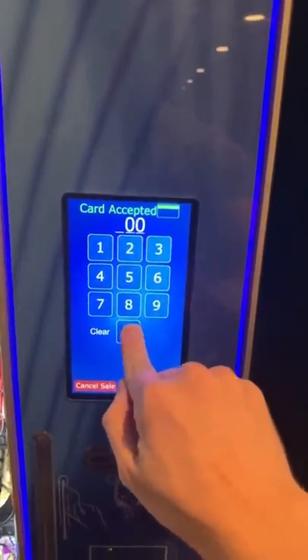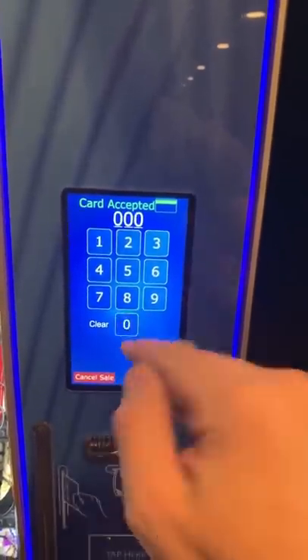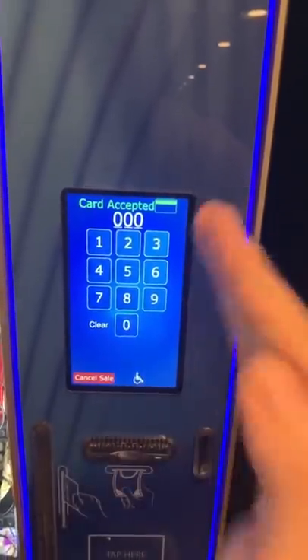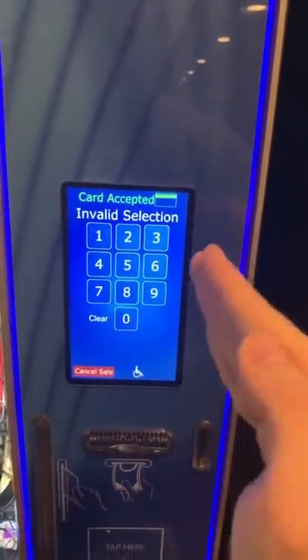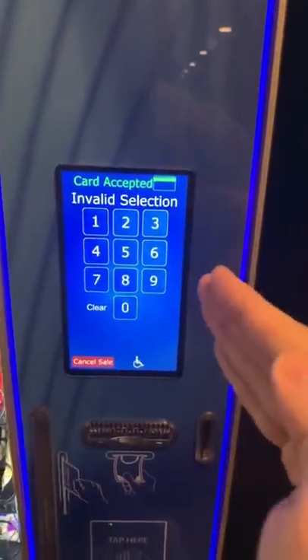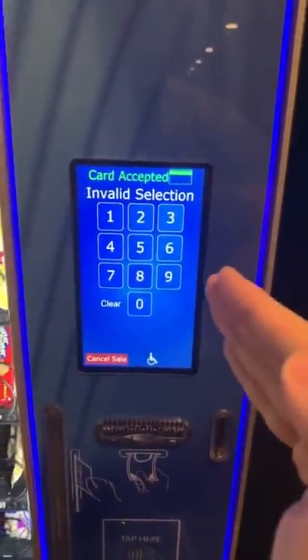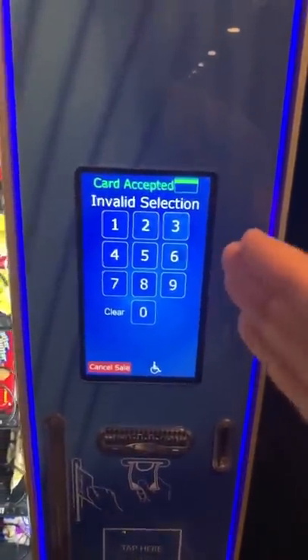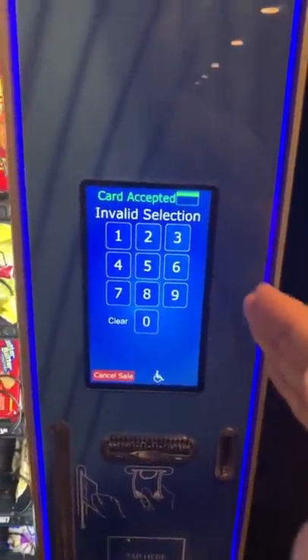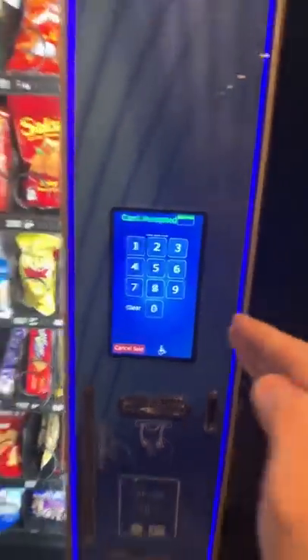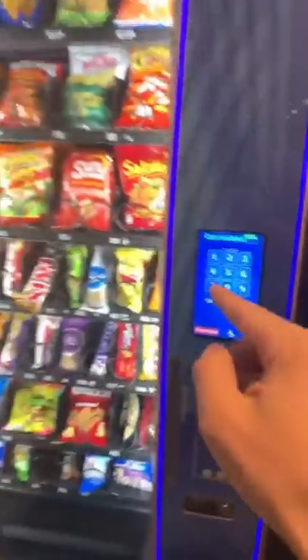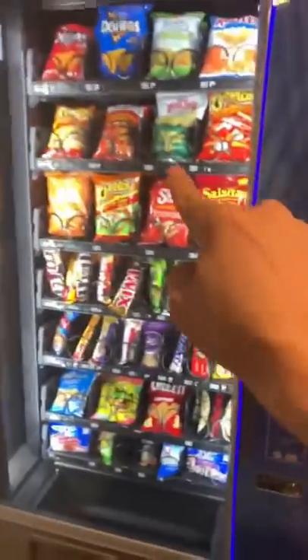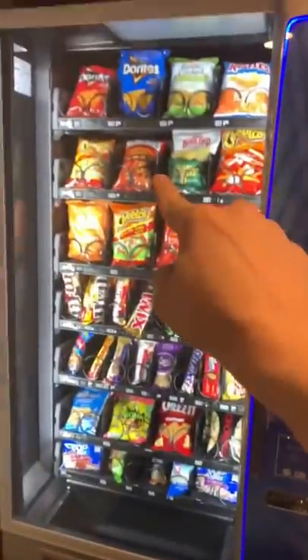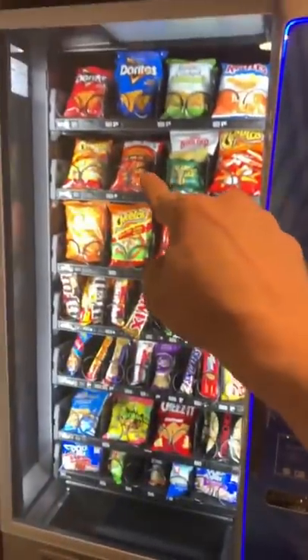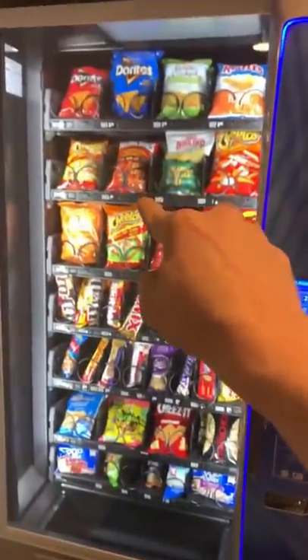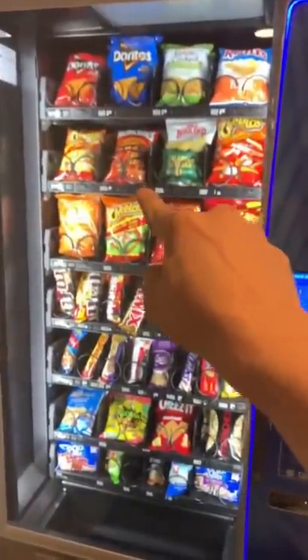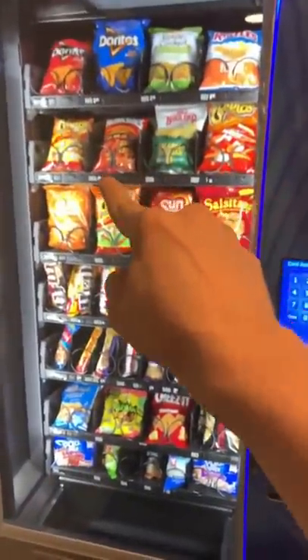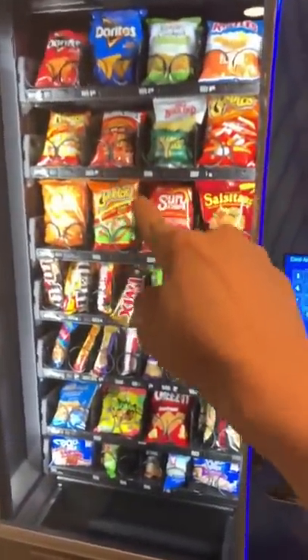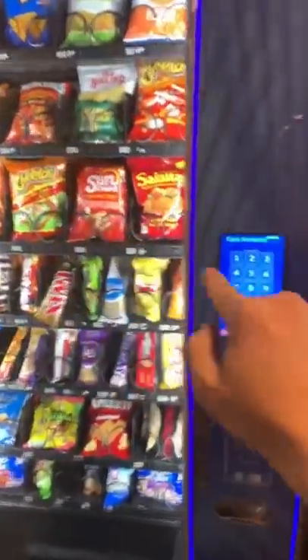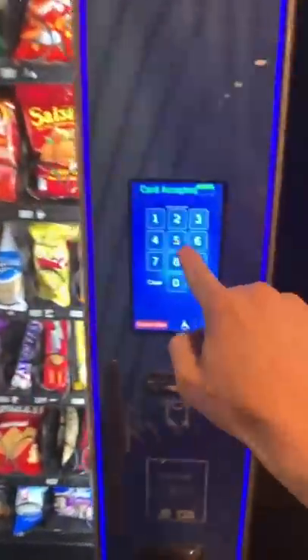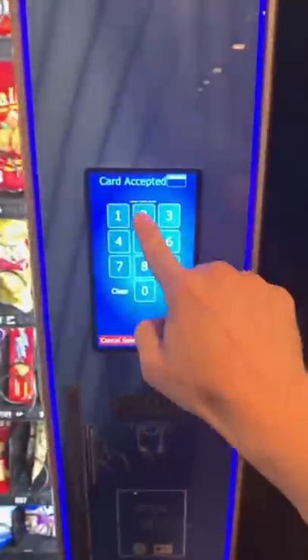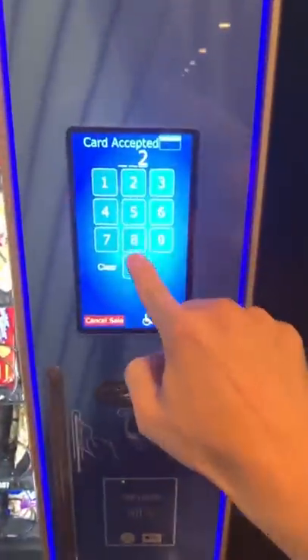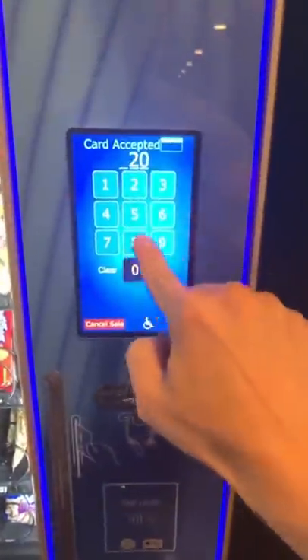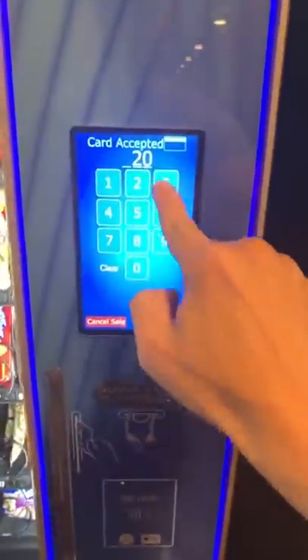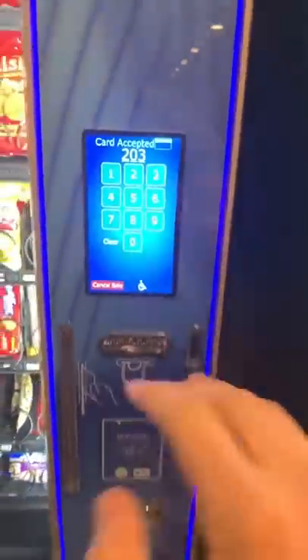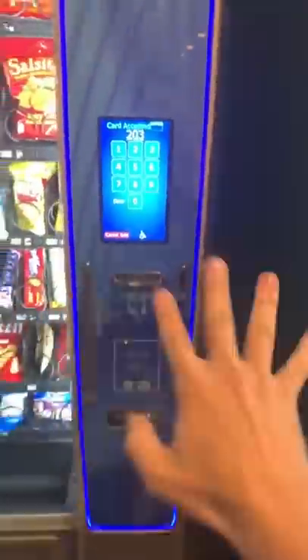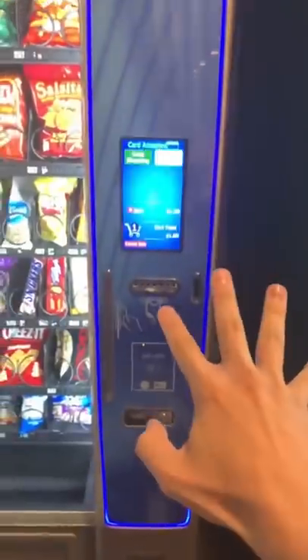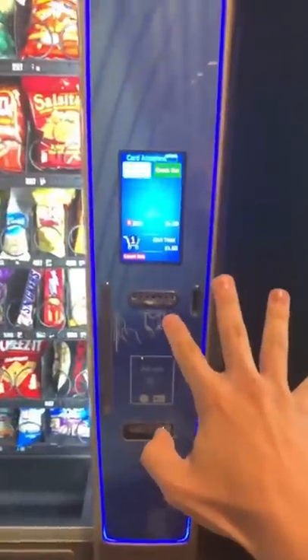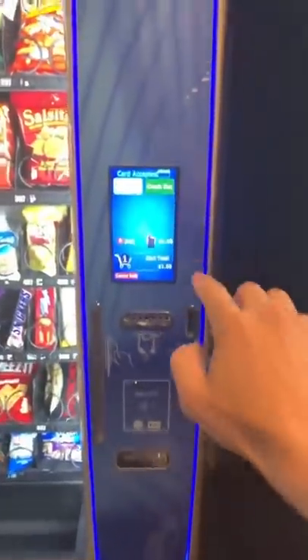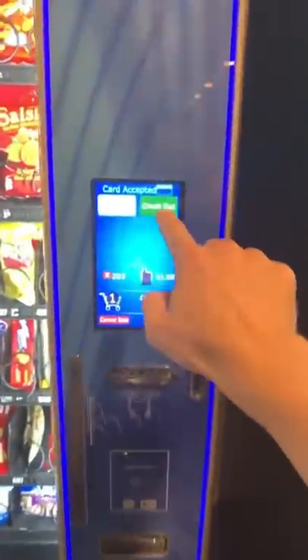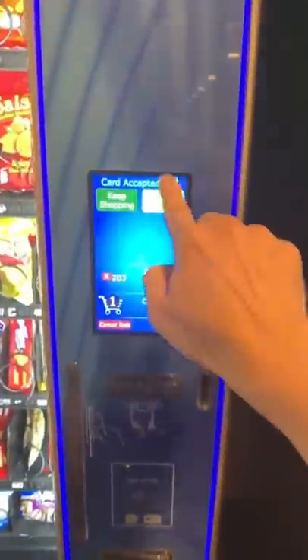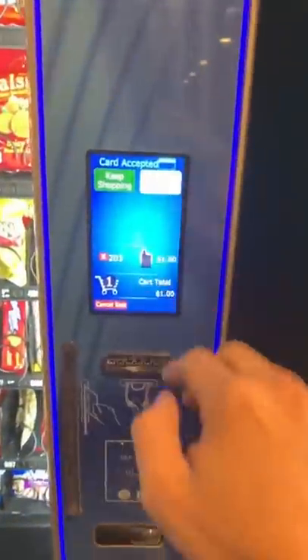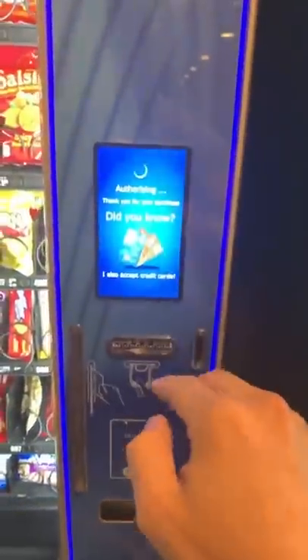It'll tell you it's an invalid selection. After that, pick what you want — I'm gonna go with the Munchies because they're delicious, so that's 203. Didn't put anything in, you guys saw the whole thing. I'm gonna say check out.